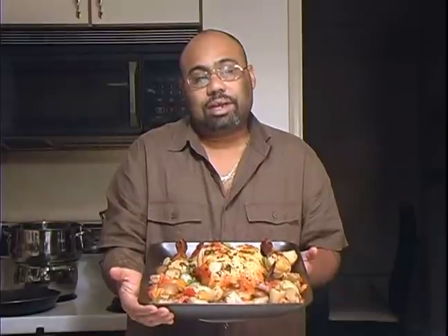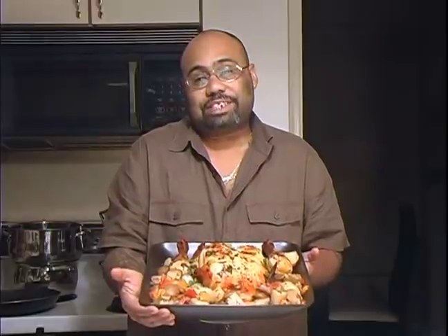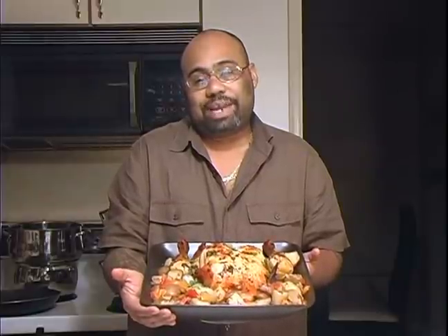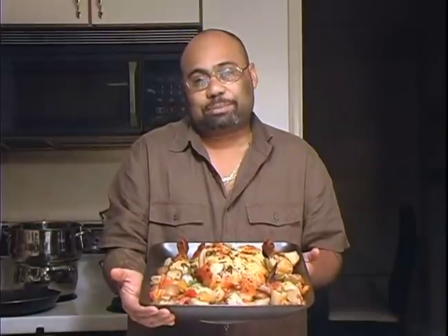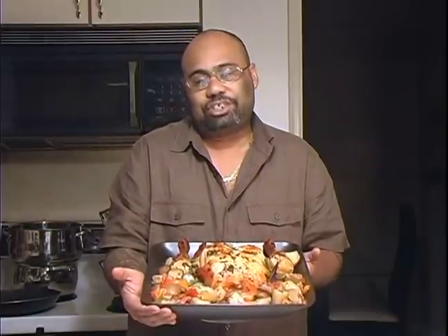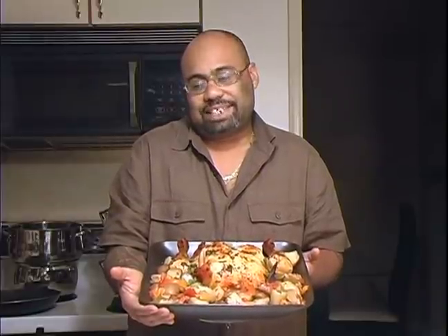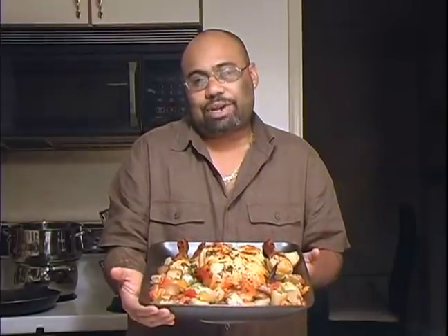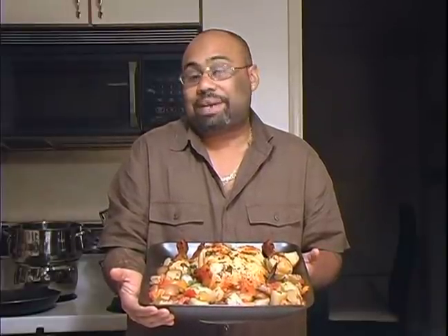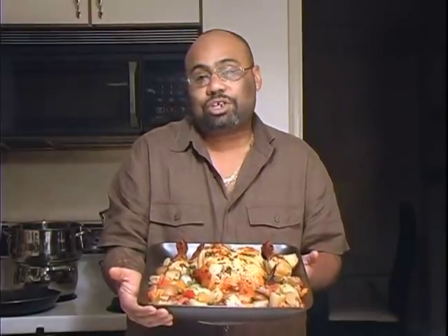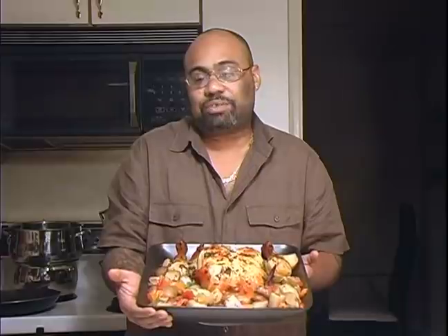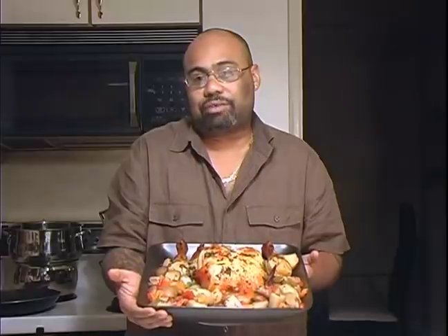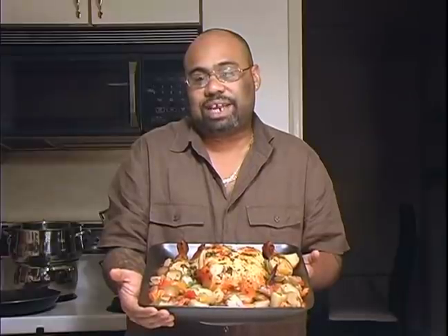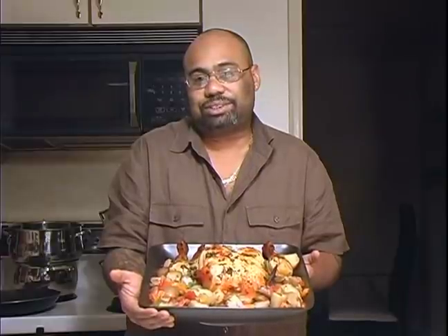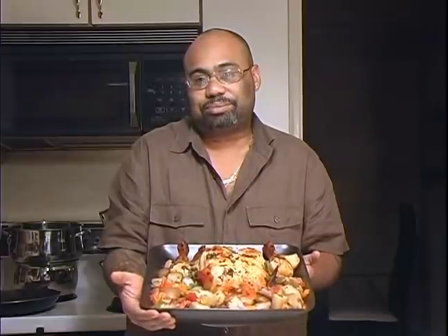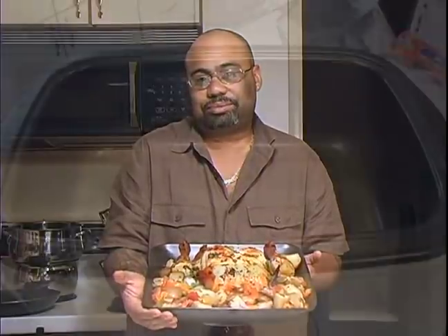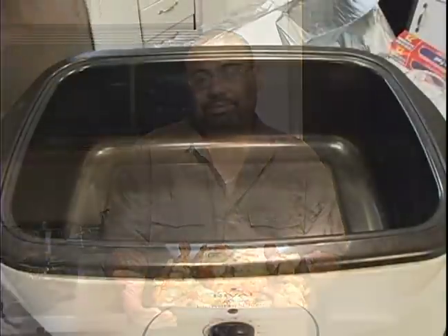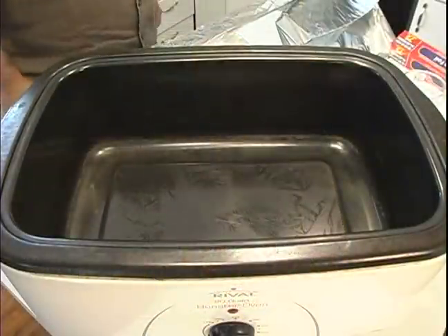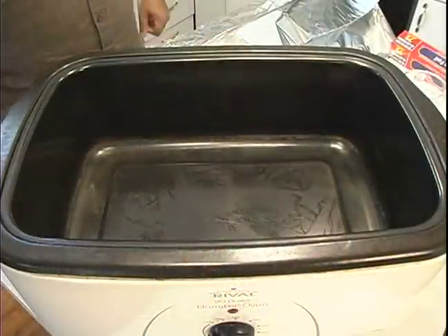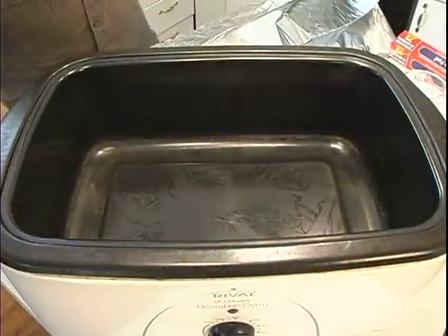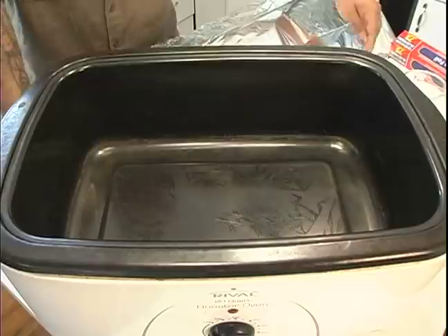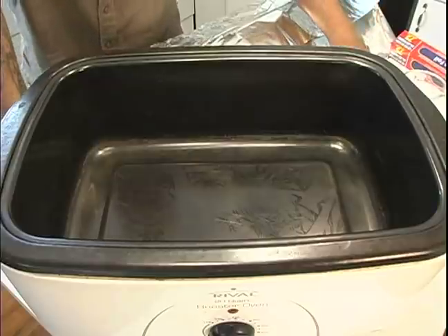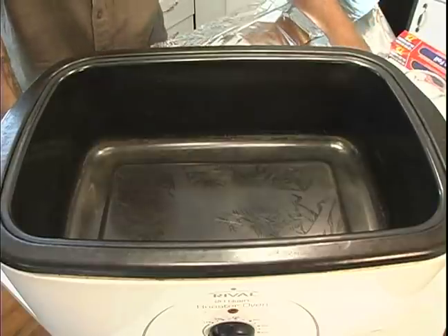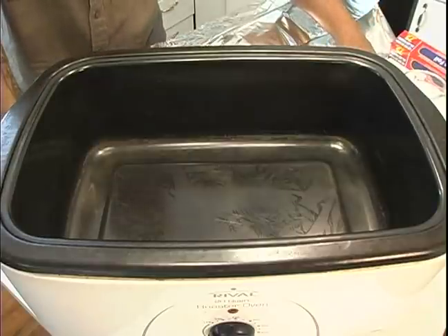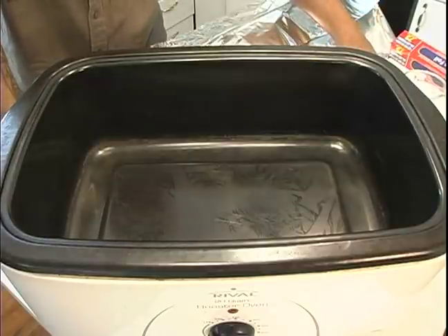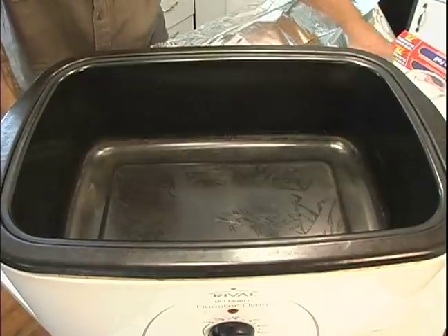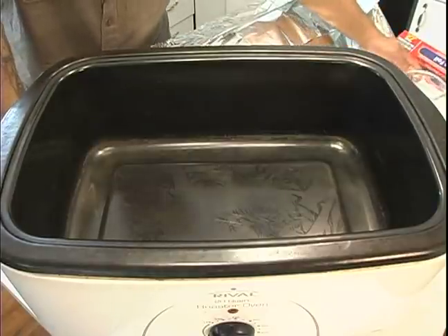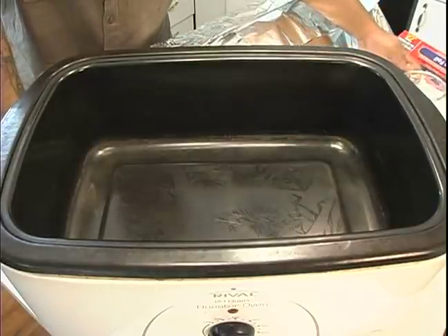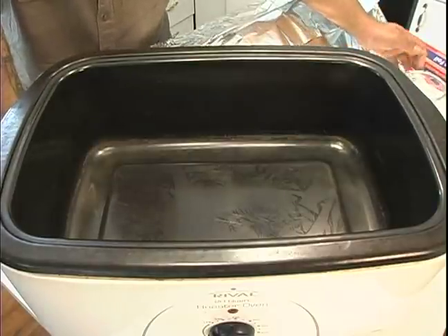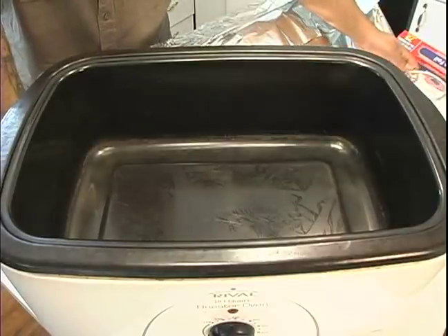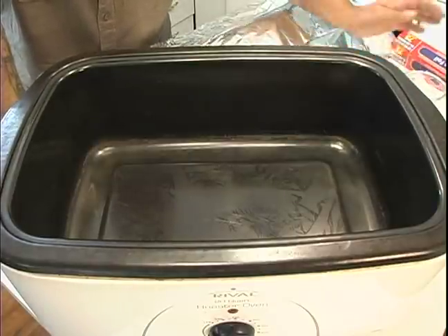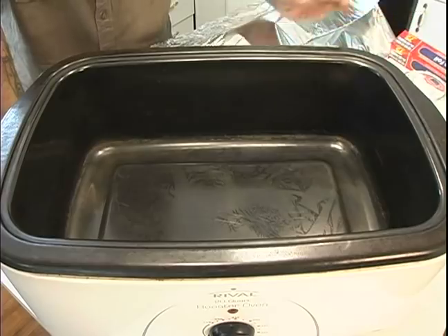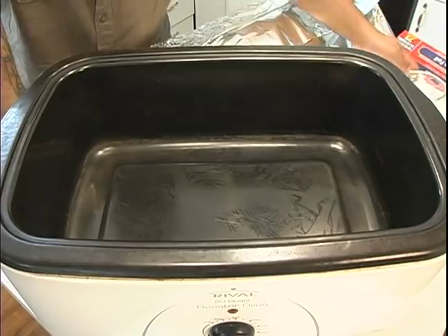Hi, this is Matt on behalf of Expert Village and today we're going to learn how to make my slow cooked chicken with garlic ranch potatoes. There's one more step before we start slow cooking our food and that's to prepare the actual roaster oven.